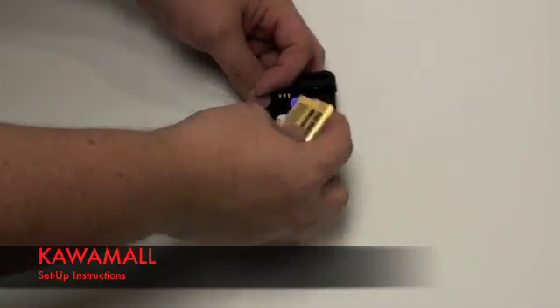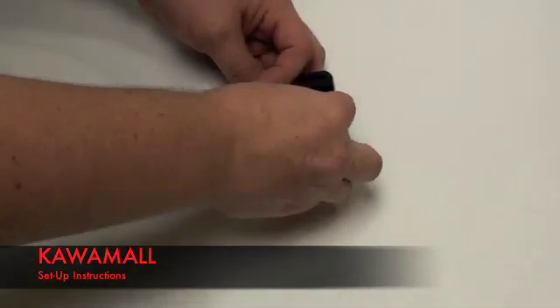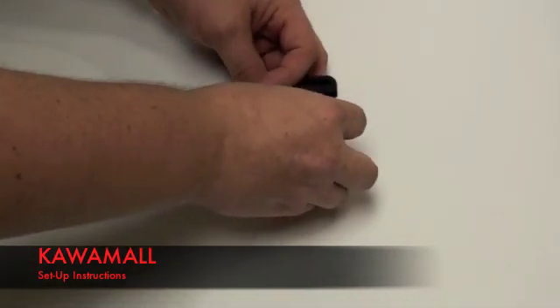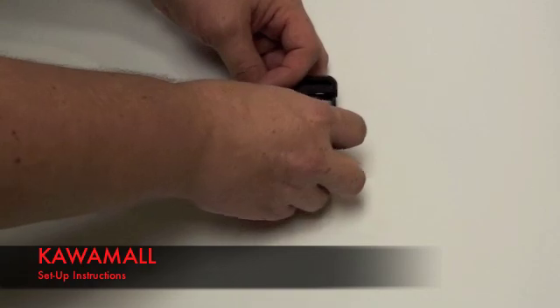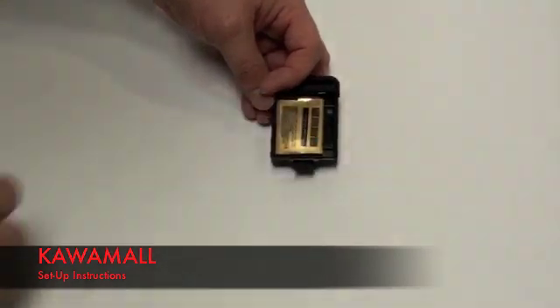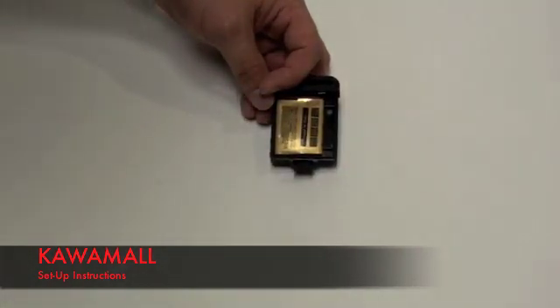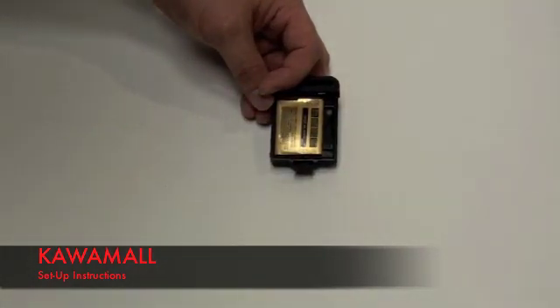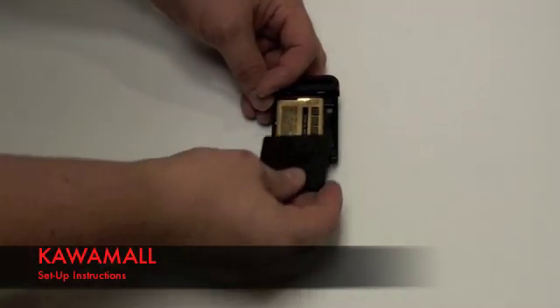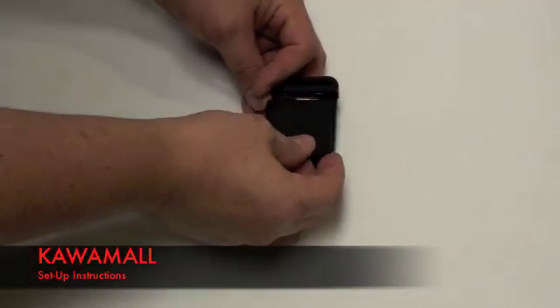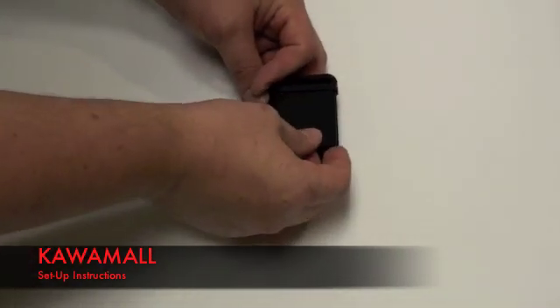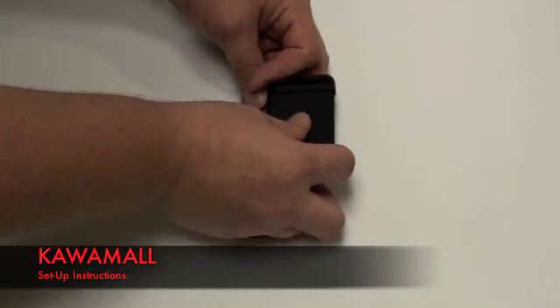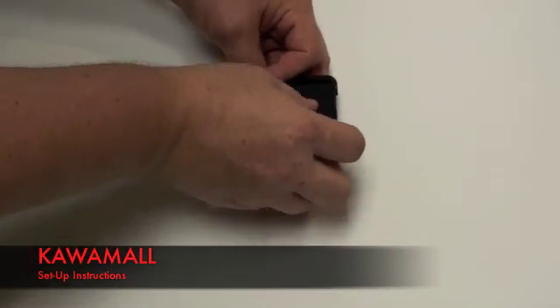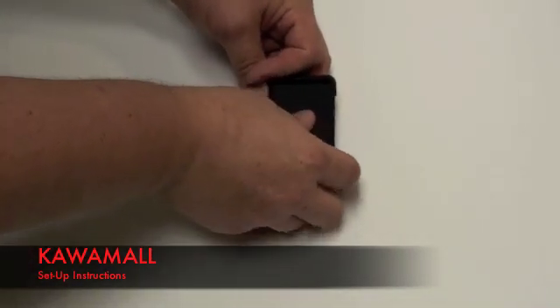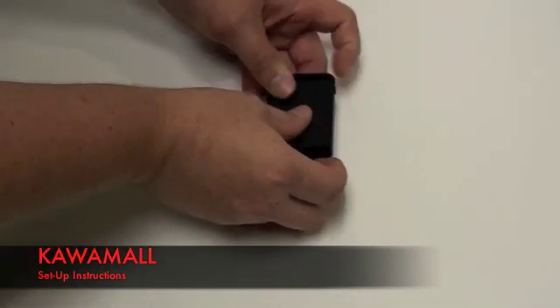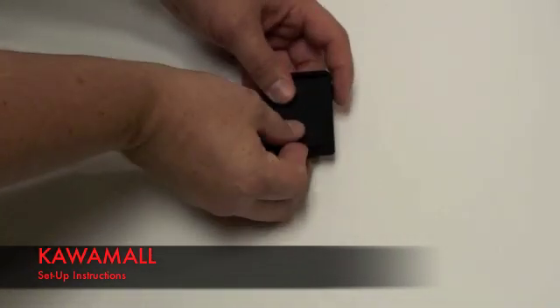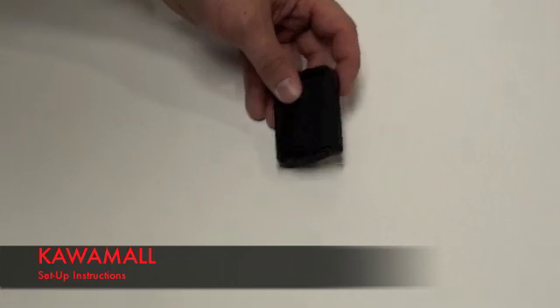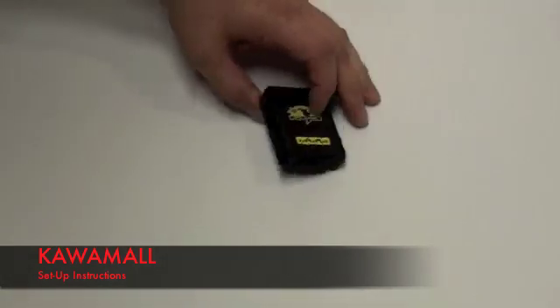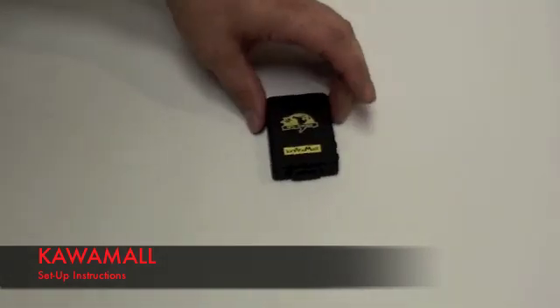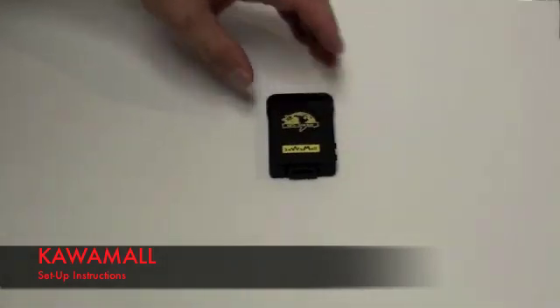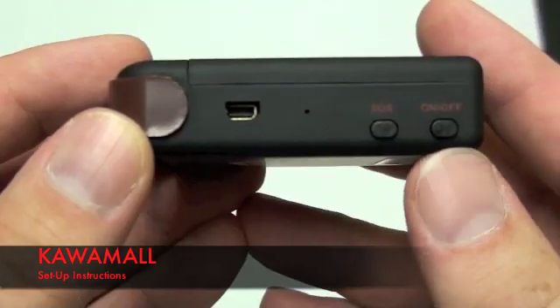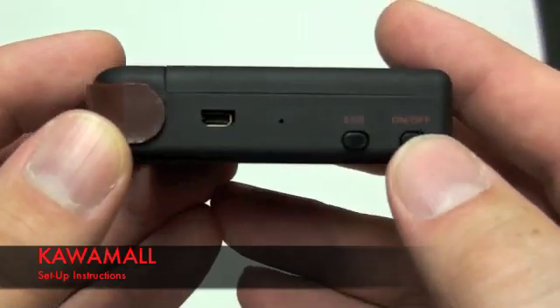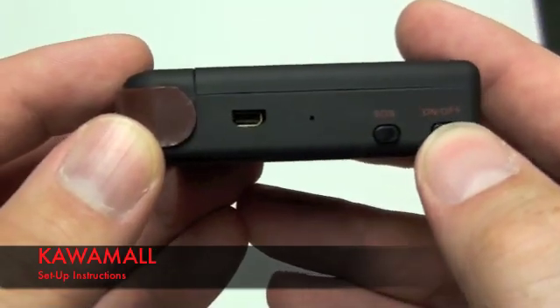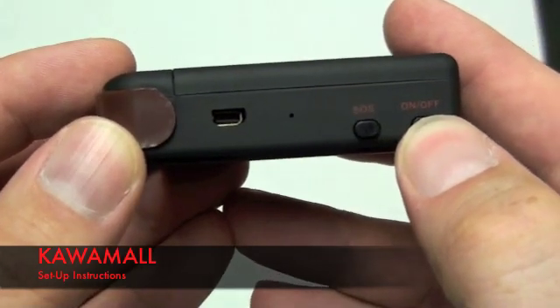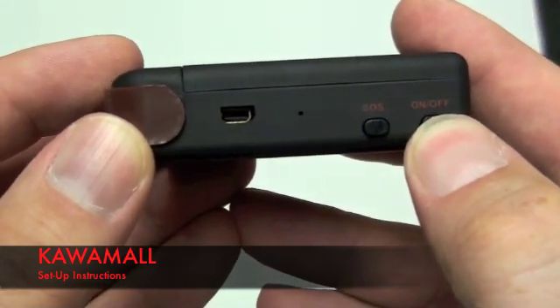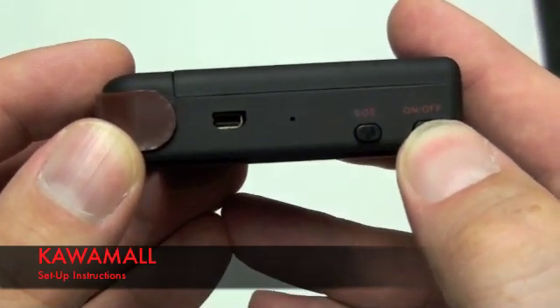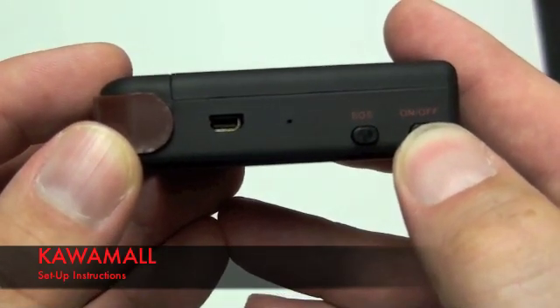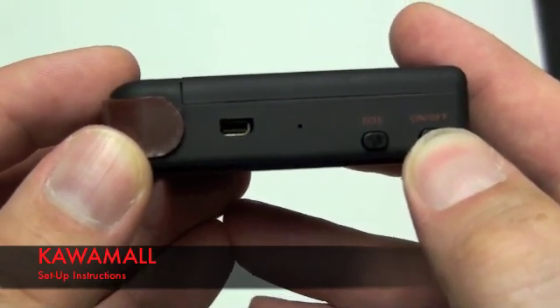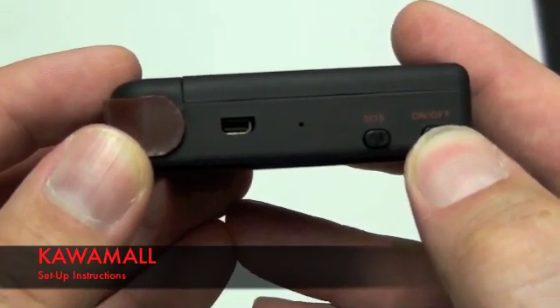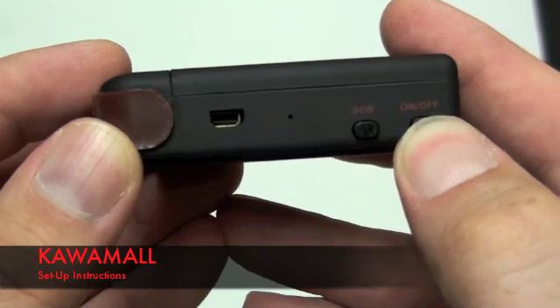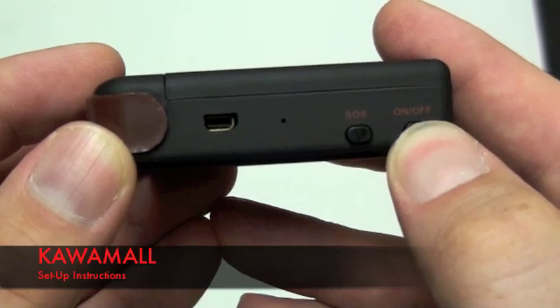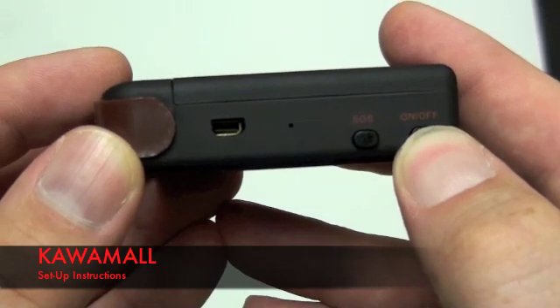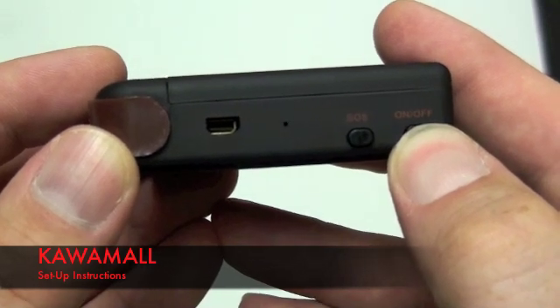Go ahead and insert the battery. Input the back plate to make sure it's locked in place. Turn on the device — hold the on and off button for 3 seconds and you'll see a green light flash.